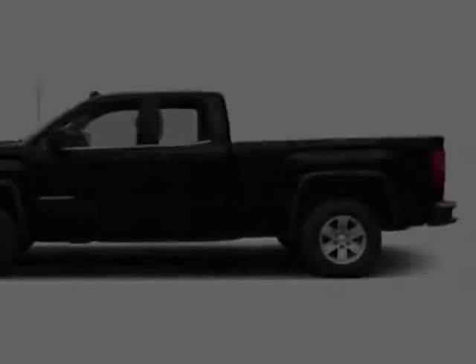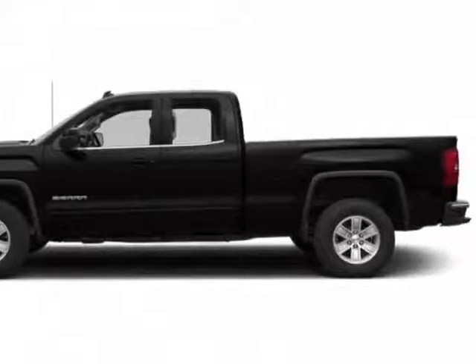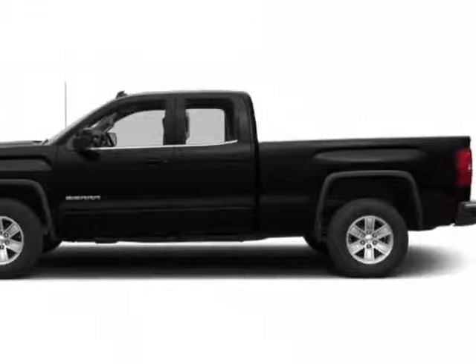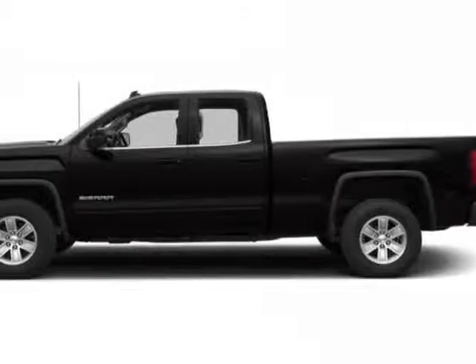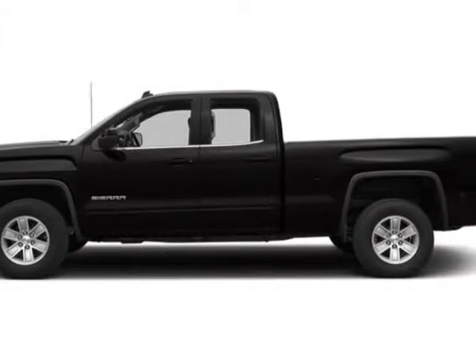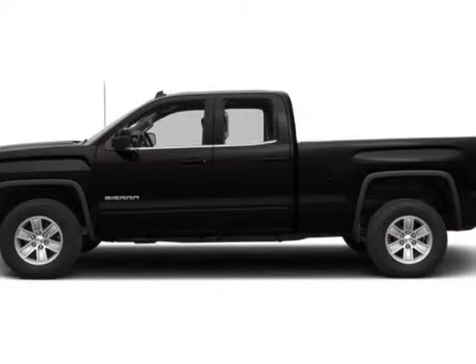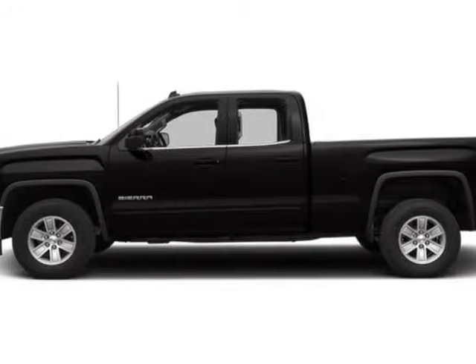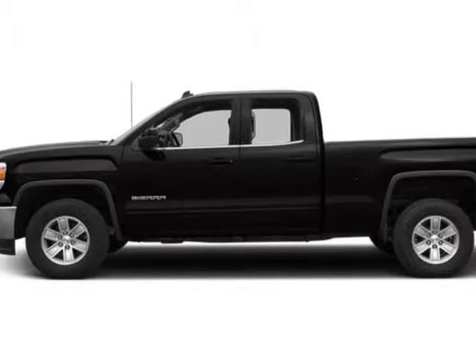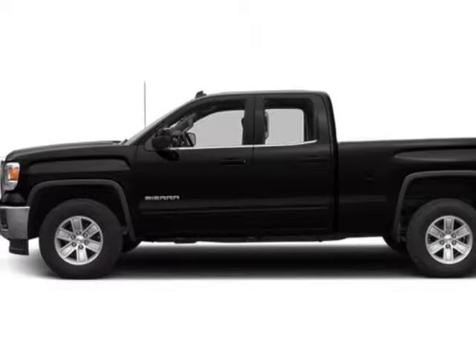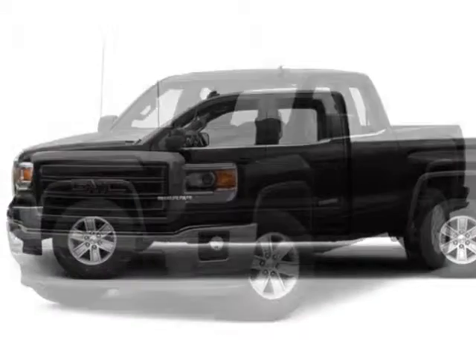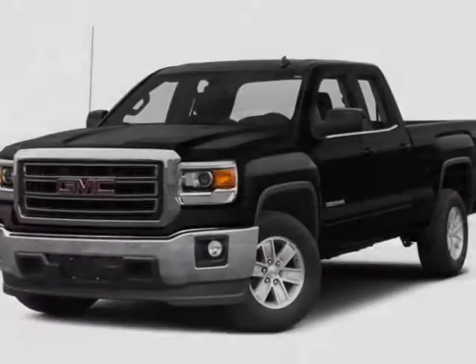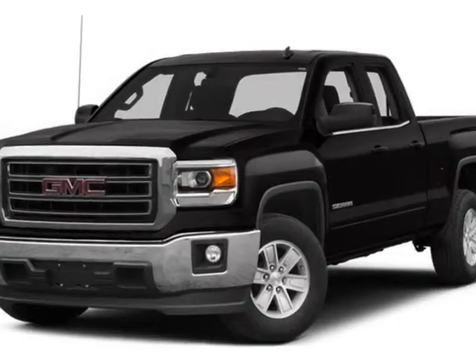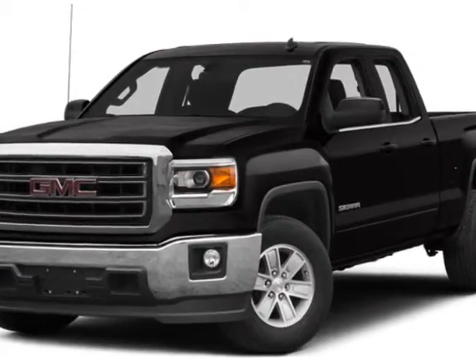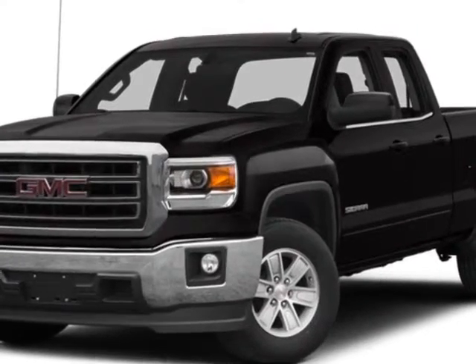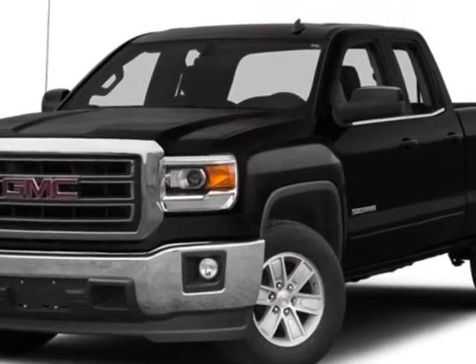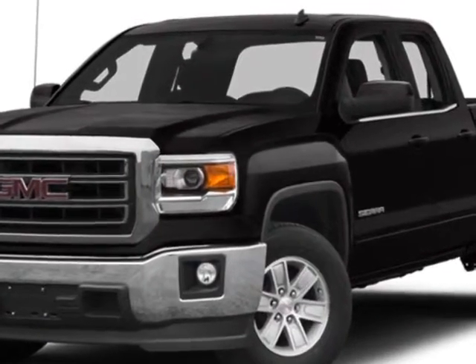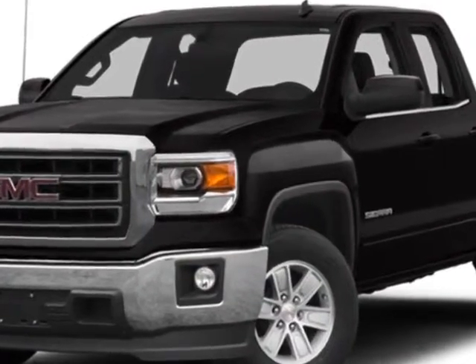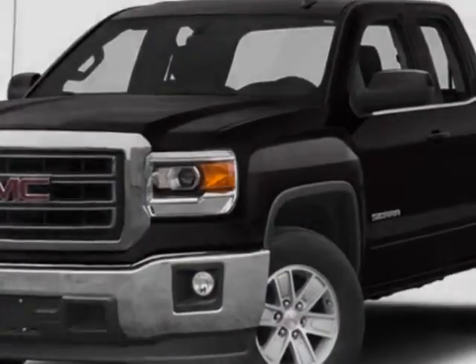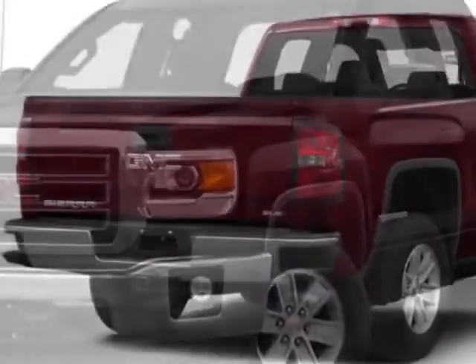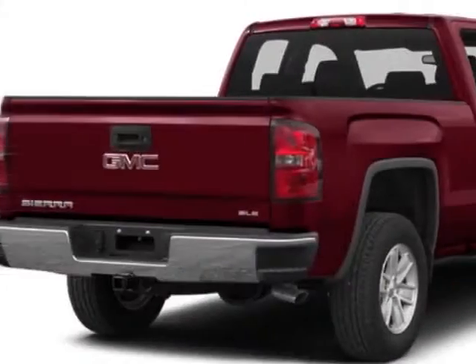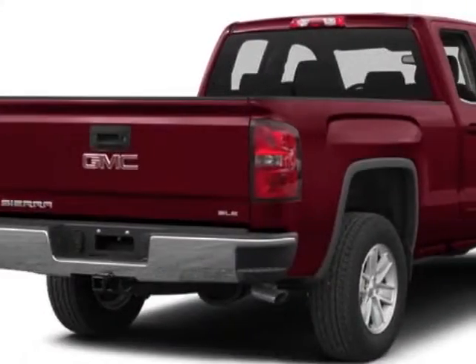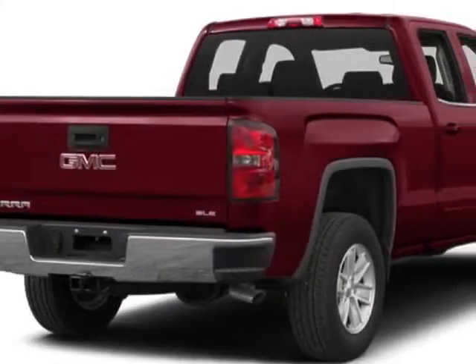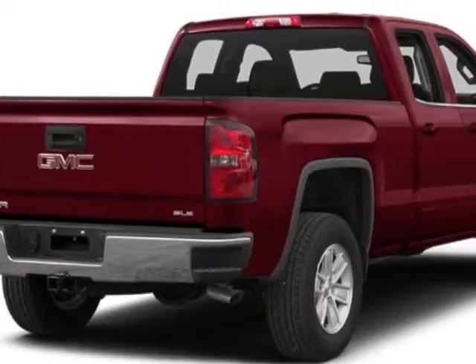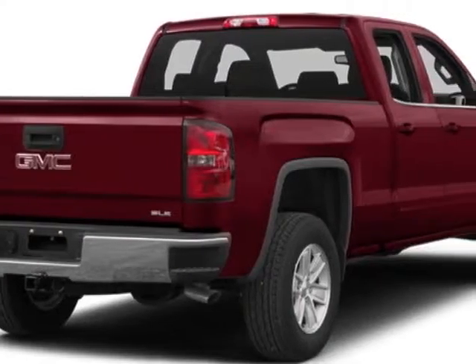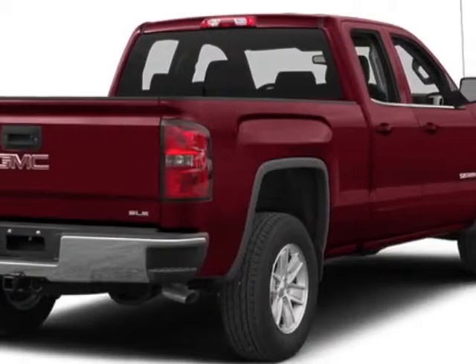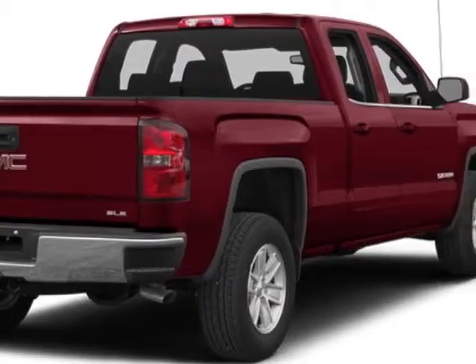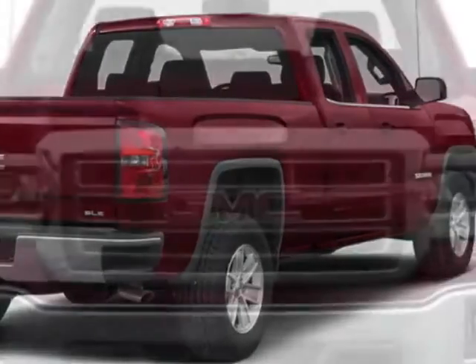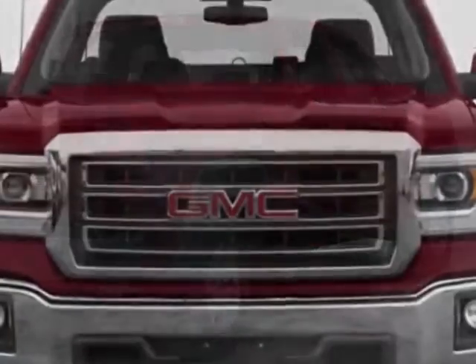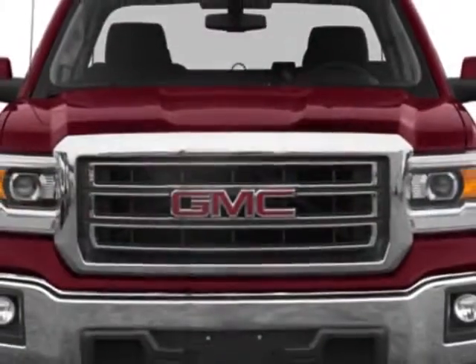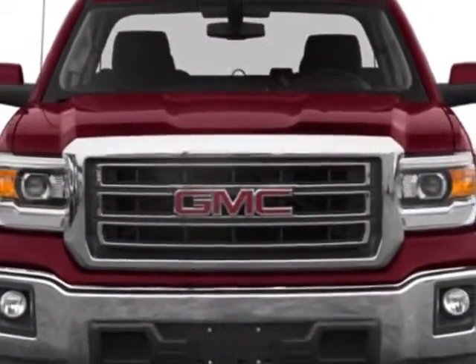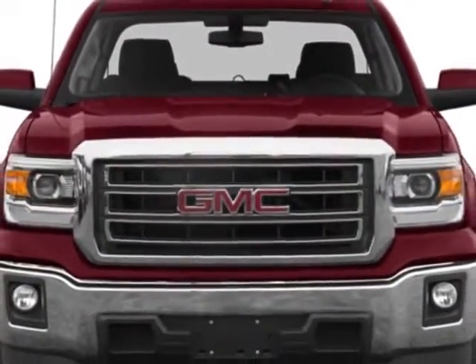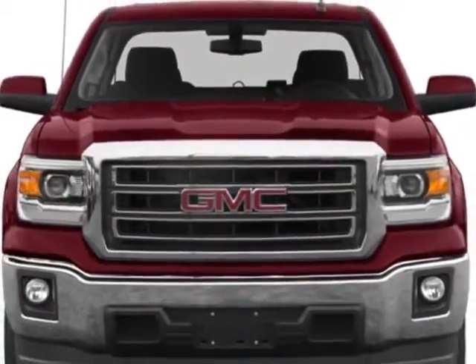Check out this new 2014 GMC Sierra 1500. For your protection, this vehicle has a full factory warranty. This vehicle gets an estimated 17 miles per gallon in the city and an estimated 22 on the highway.